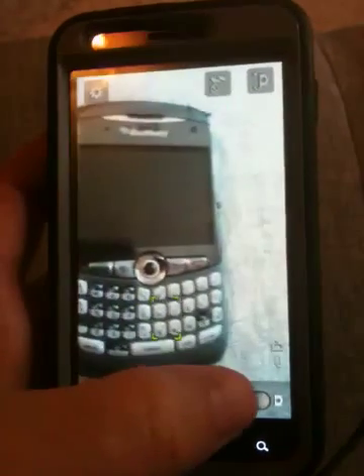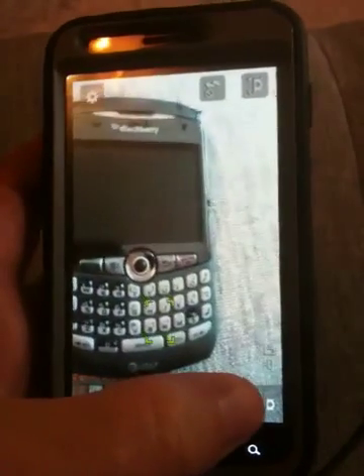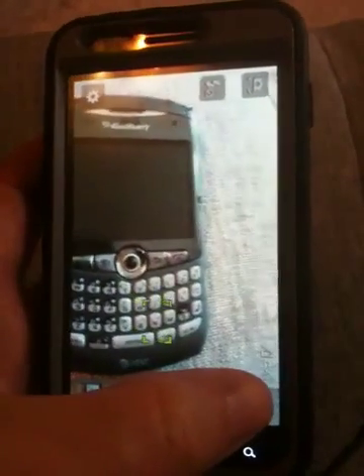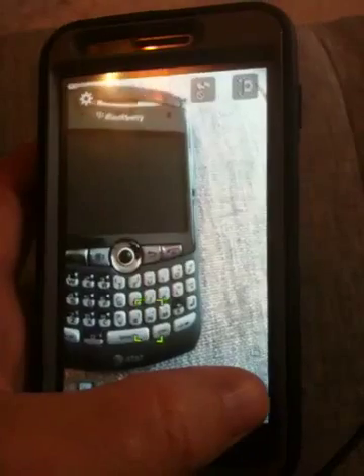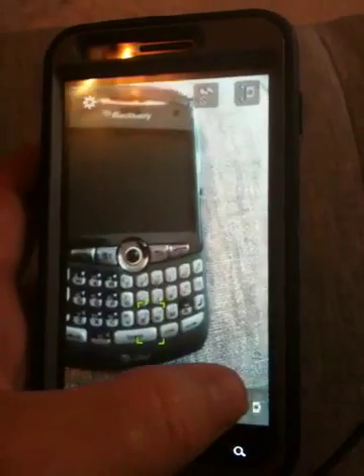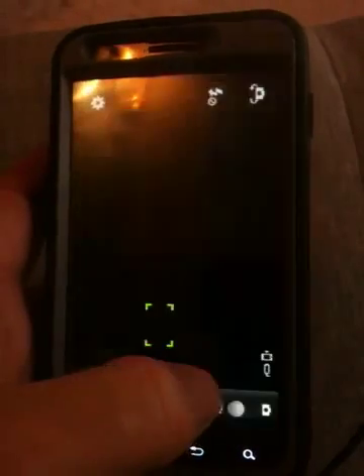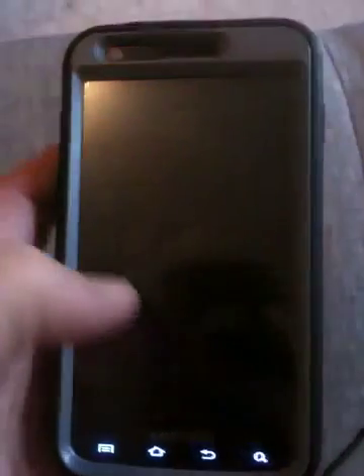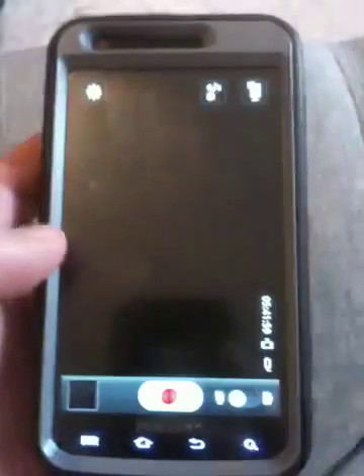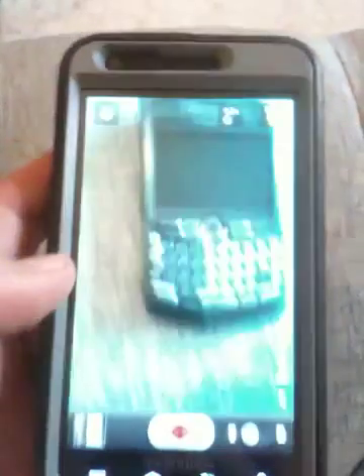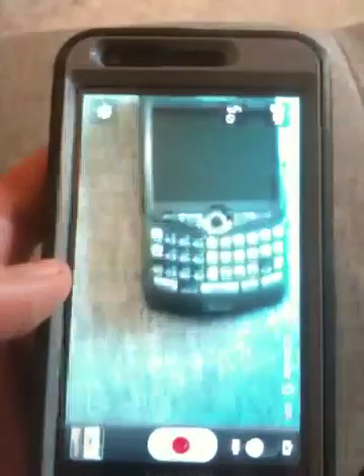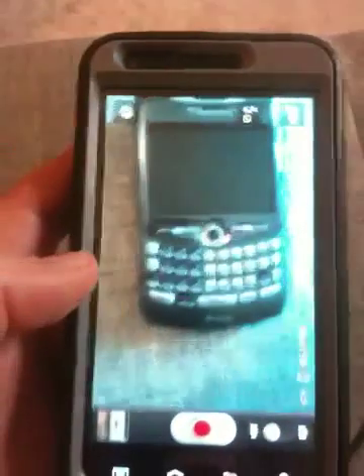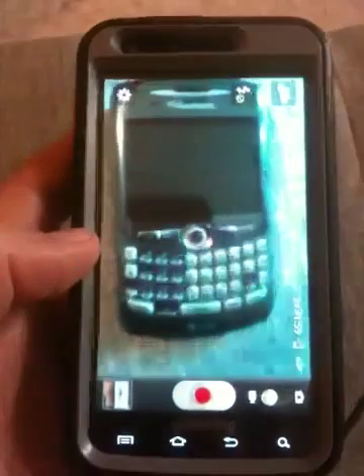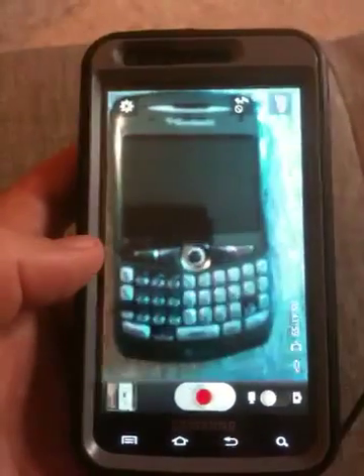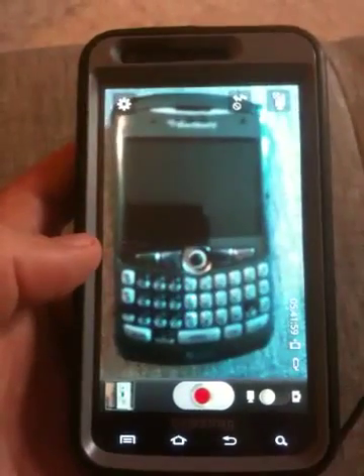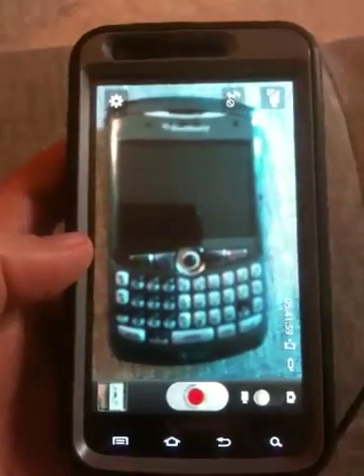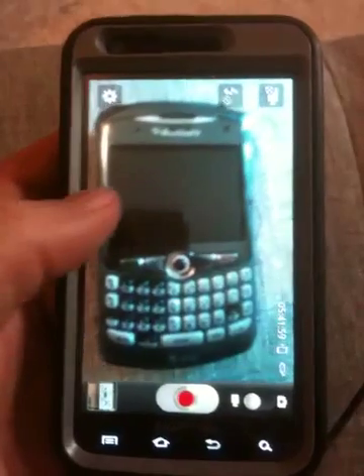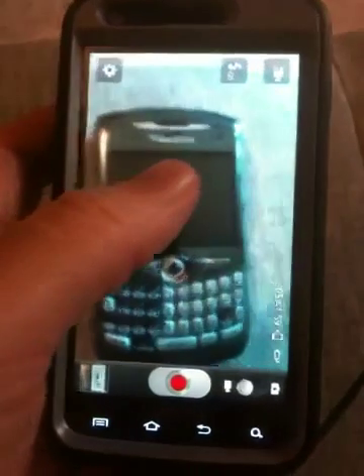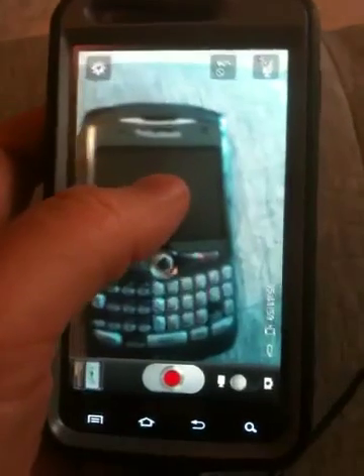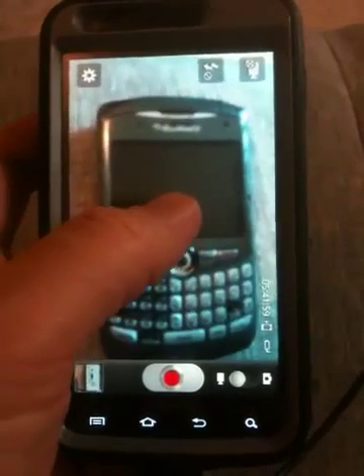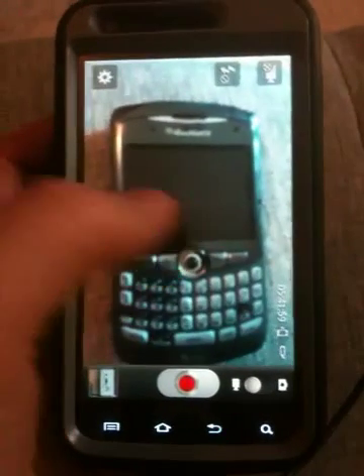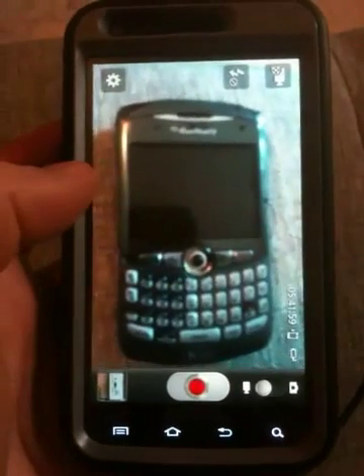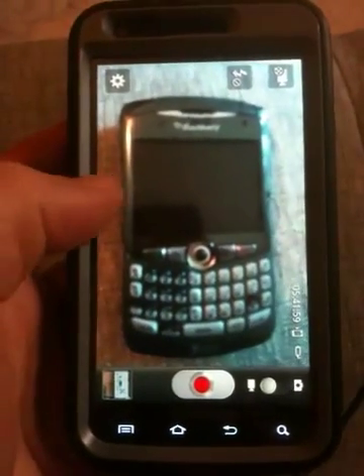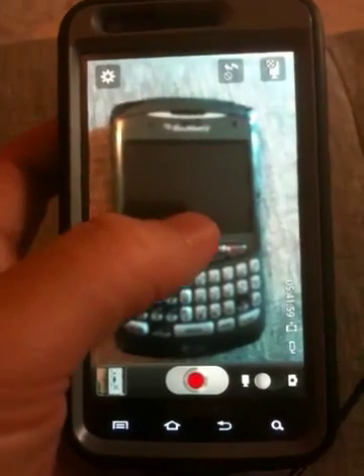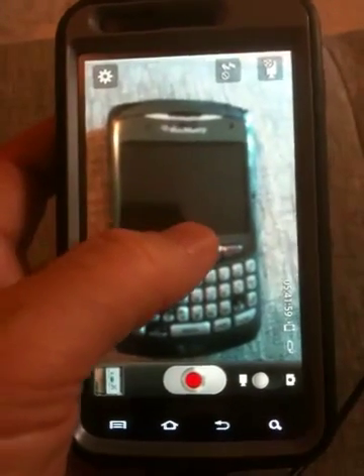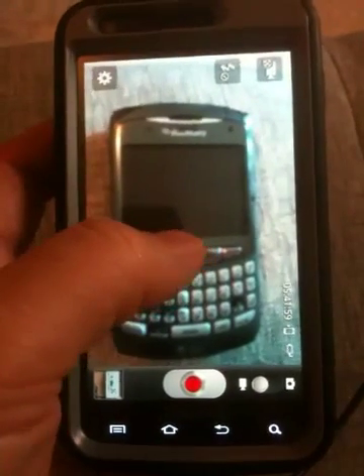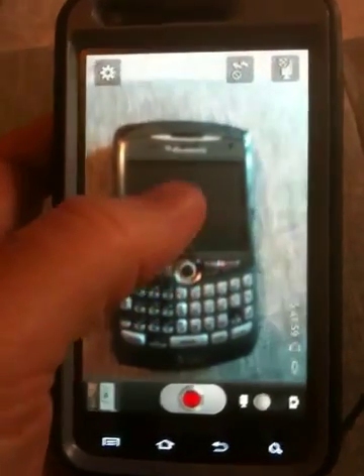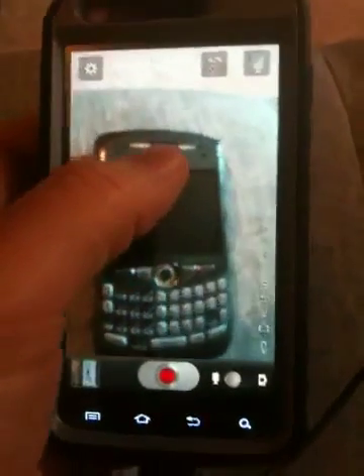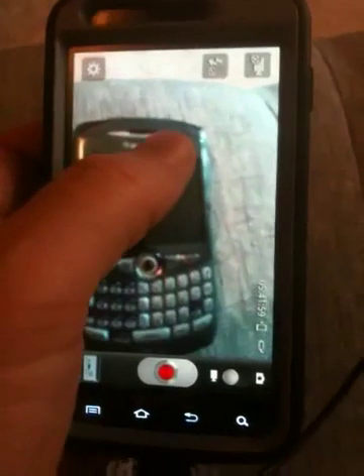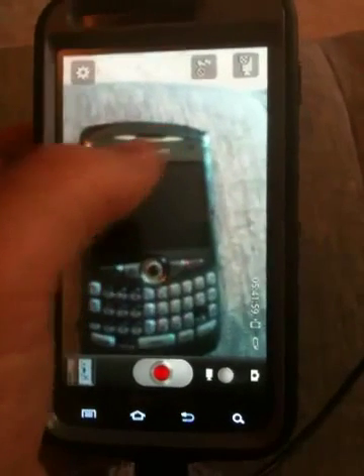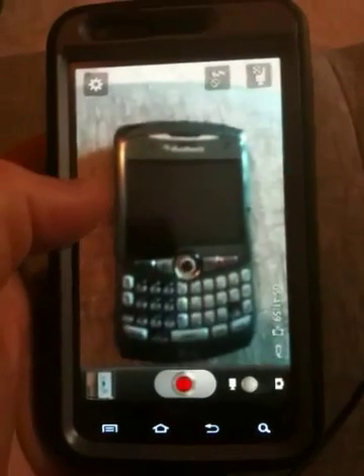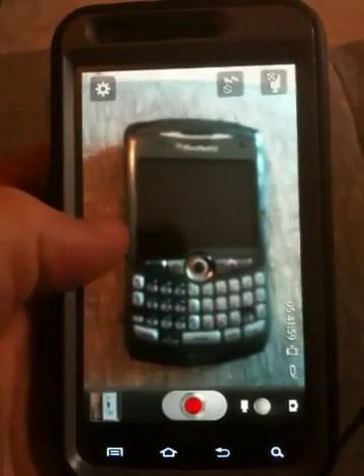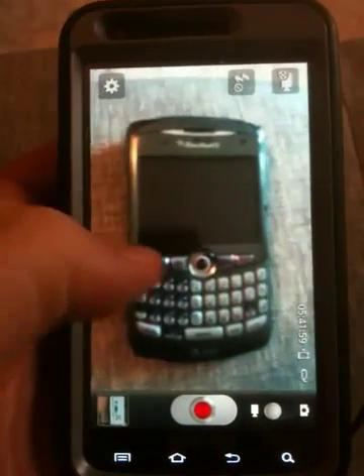But if you go back to video, it's blurry. You can't even see it, and there is no focus for anything close-up in the video, which is a bit of a bummer.